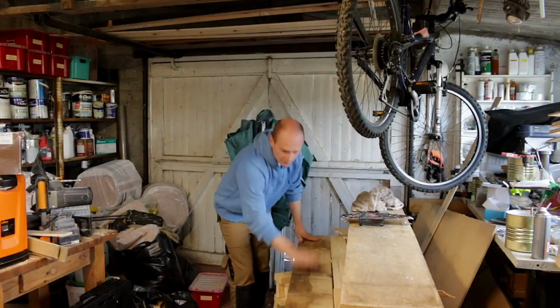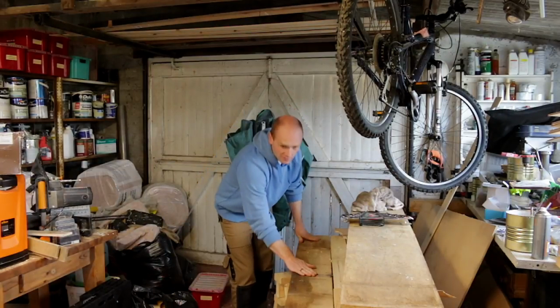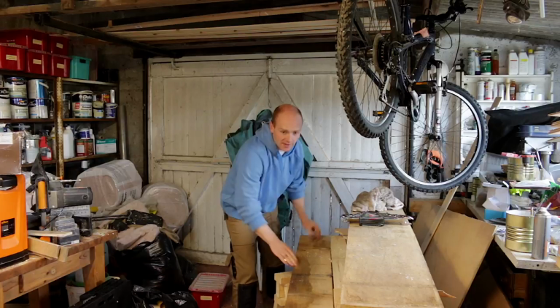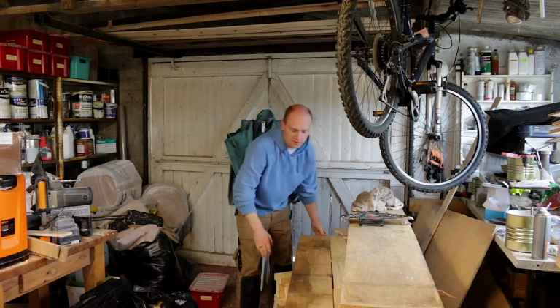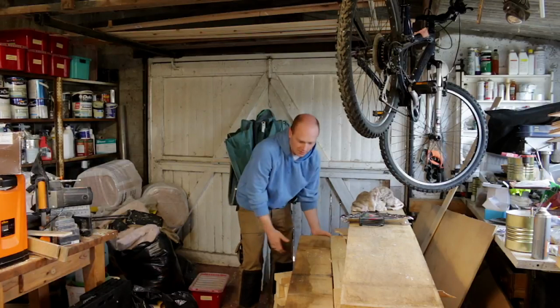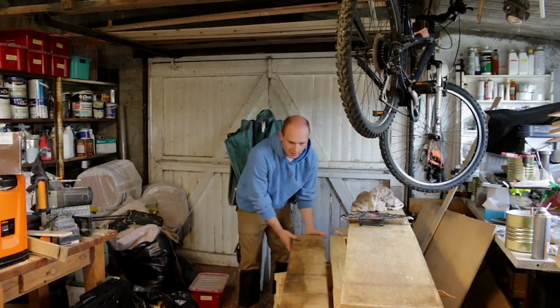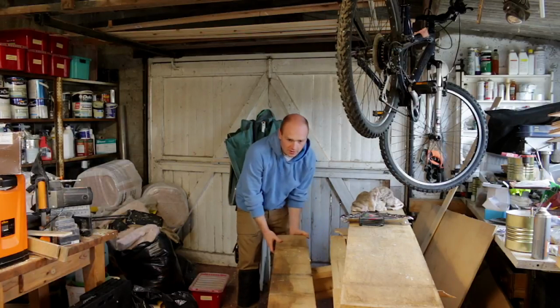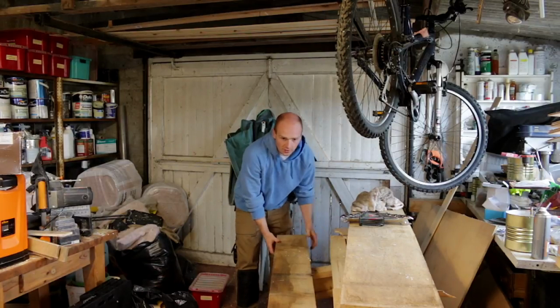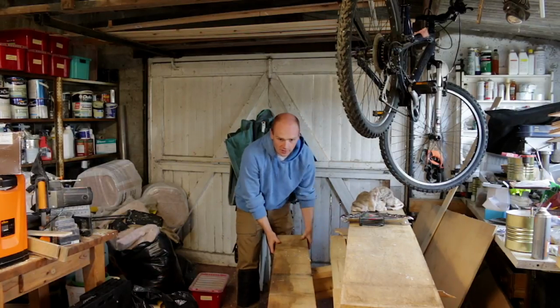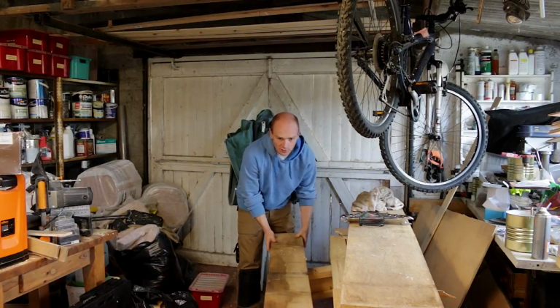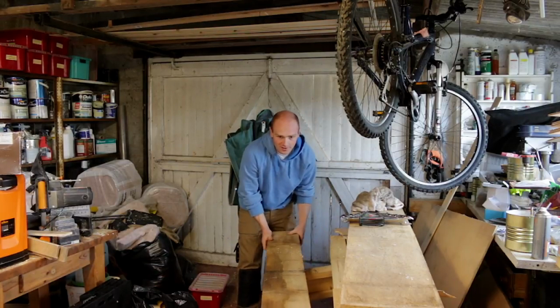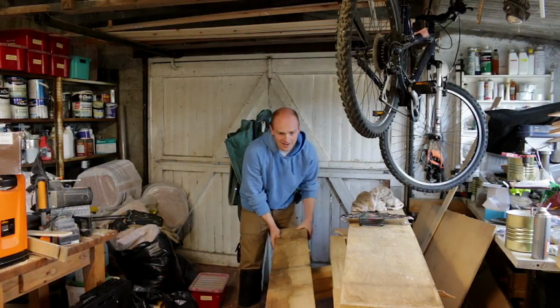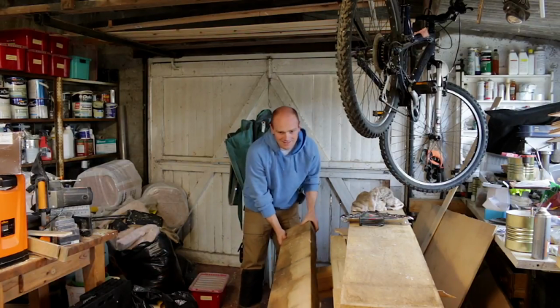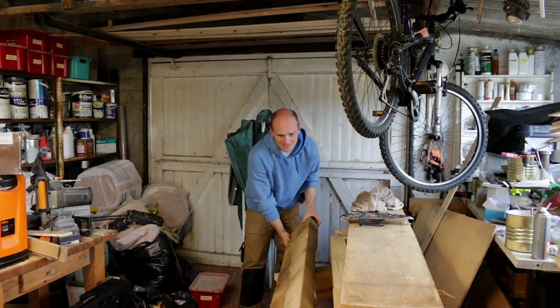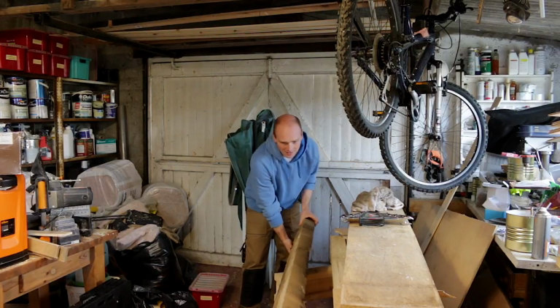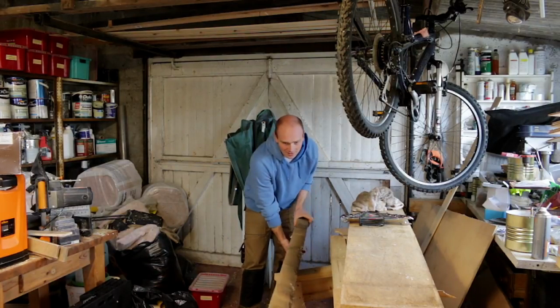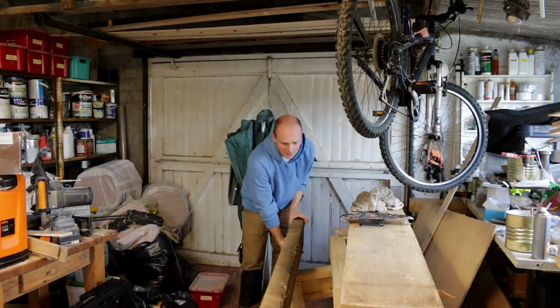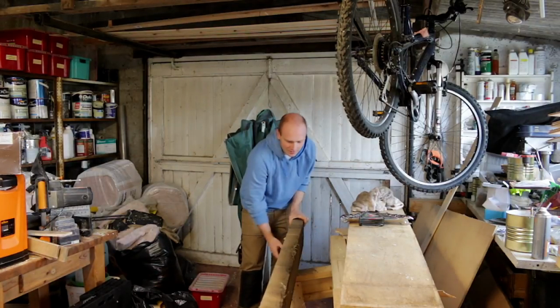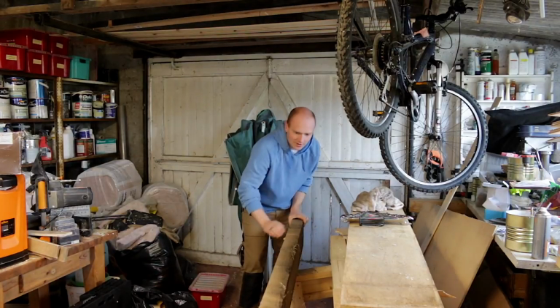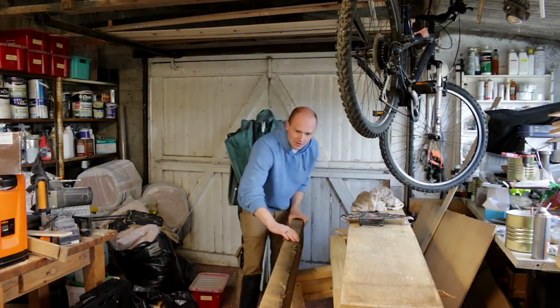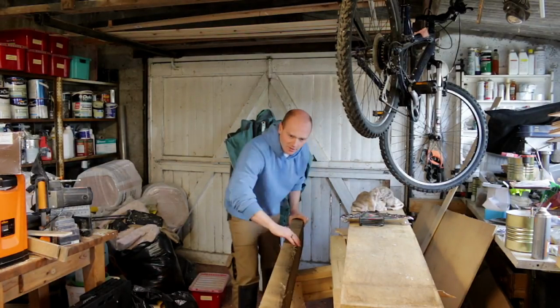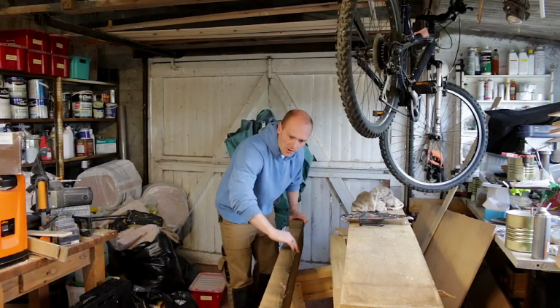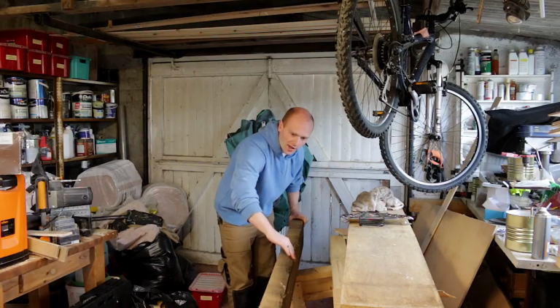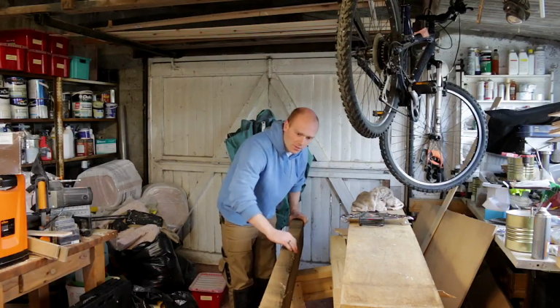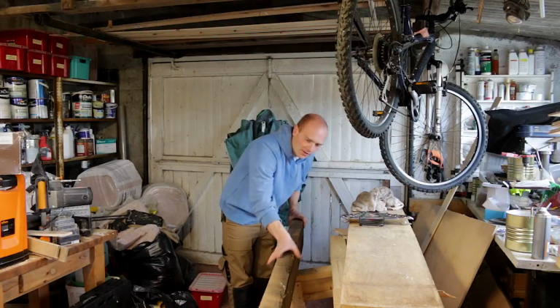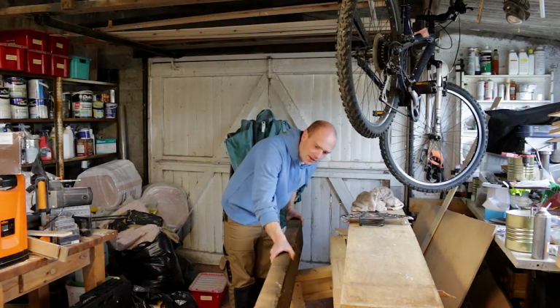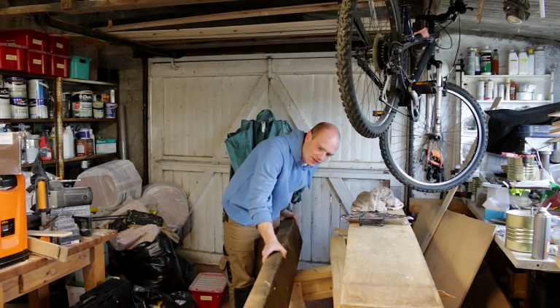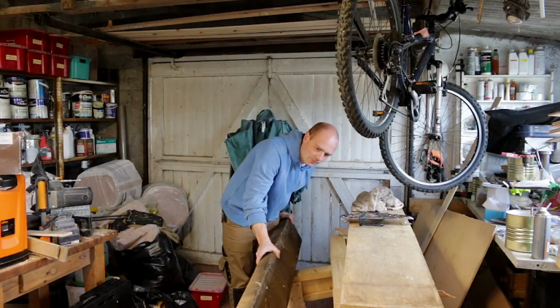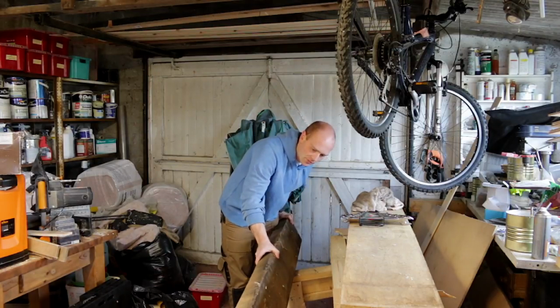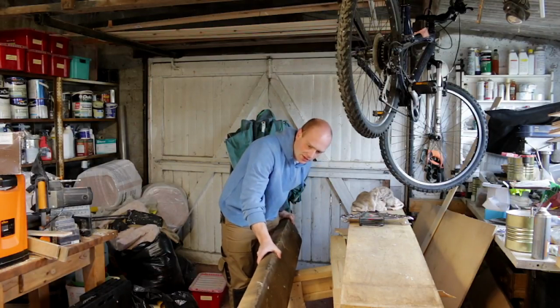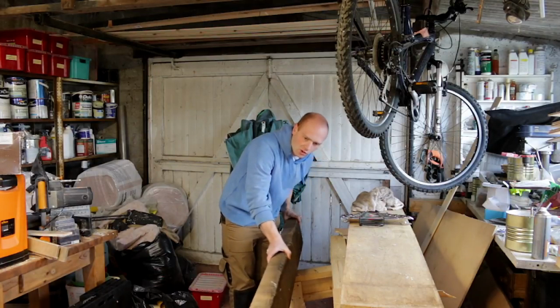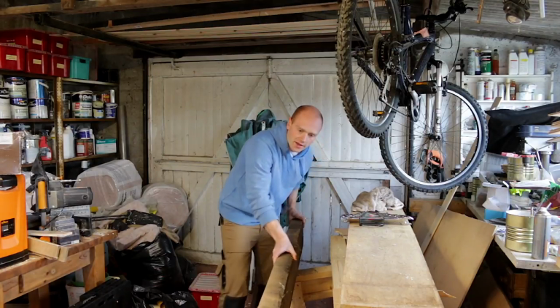So this is the beast that we're going for today. There's a bit of wane on the back there, and a knot there.